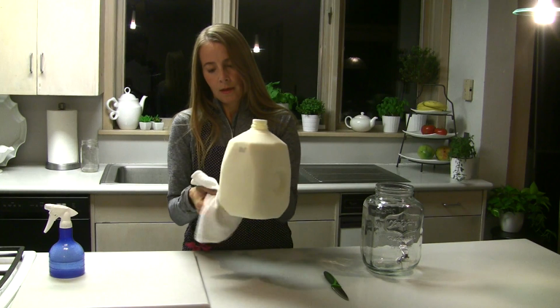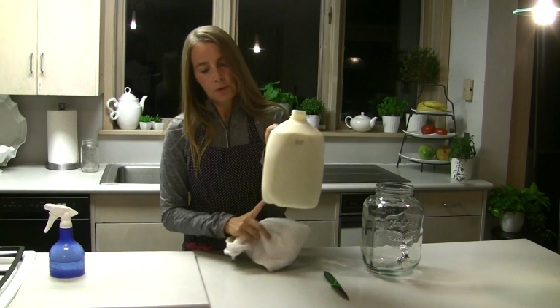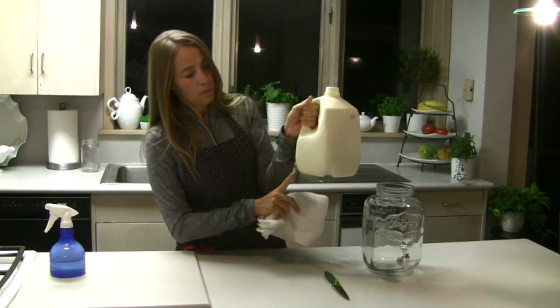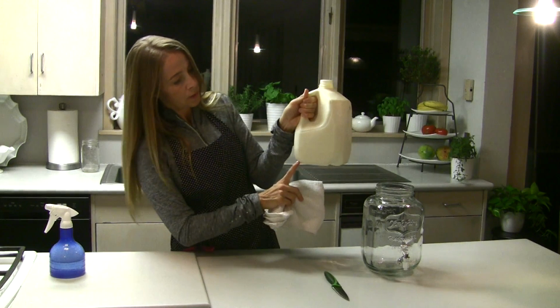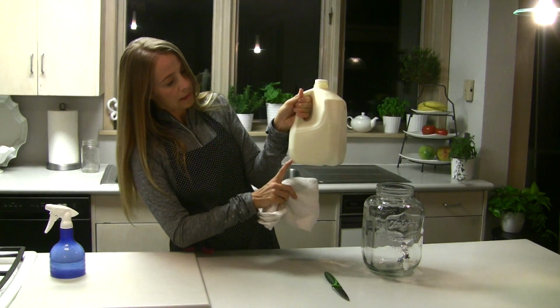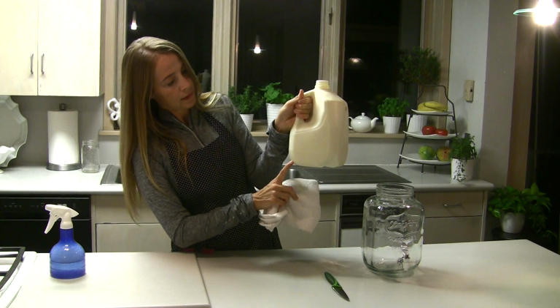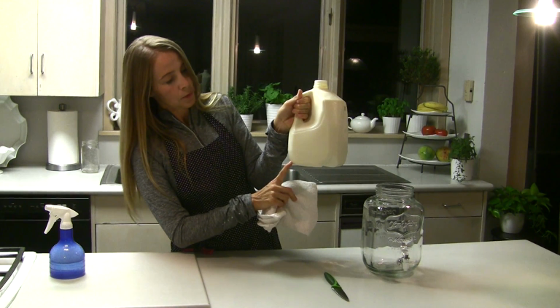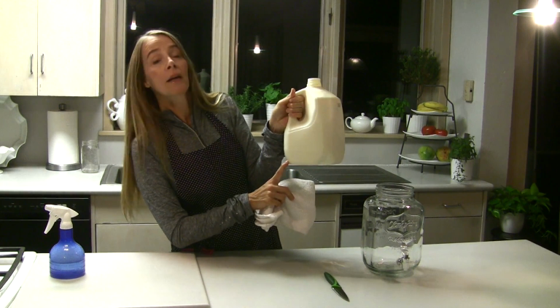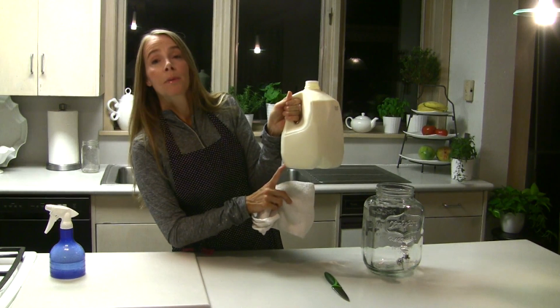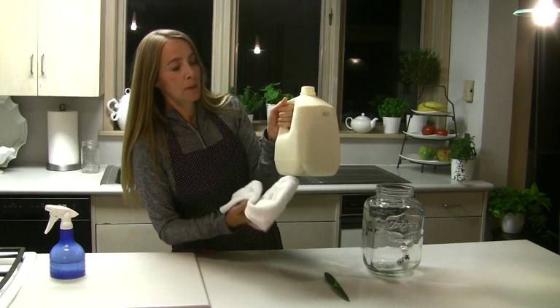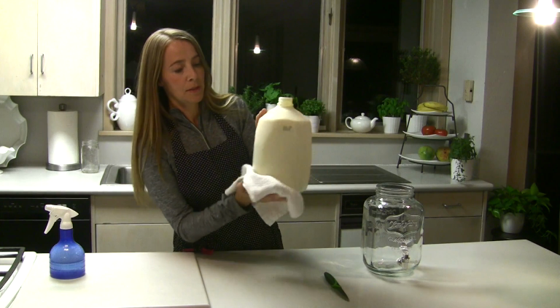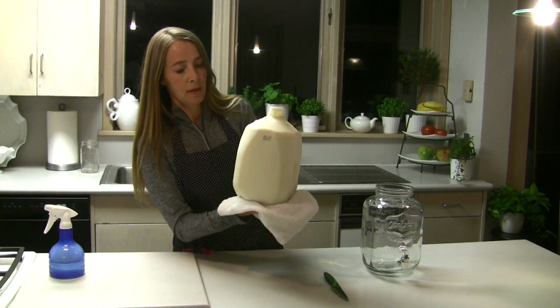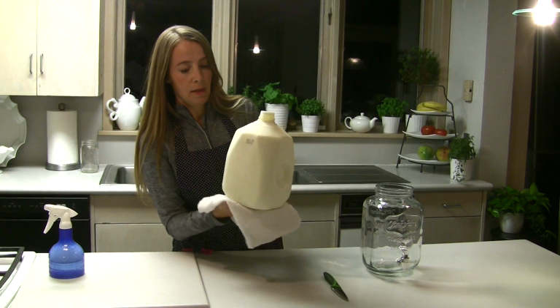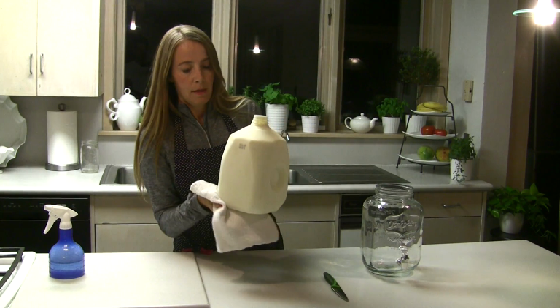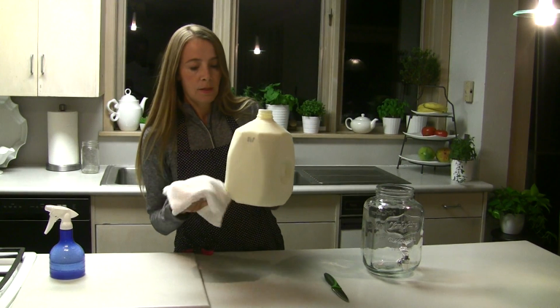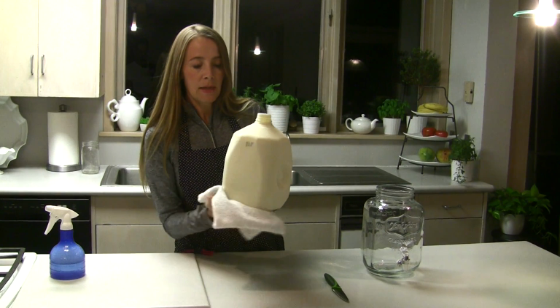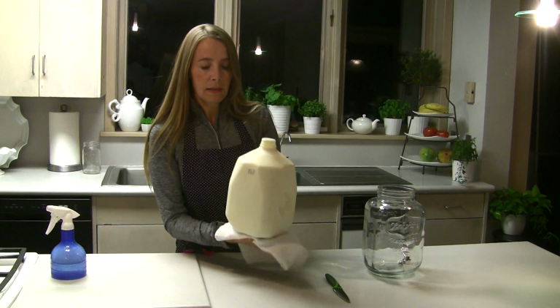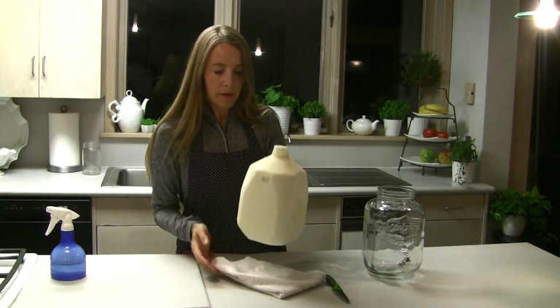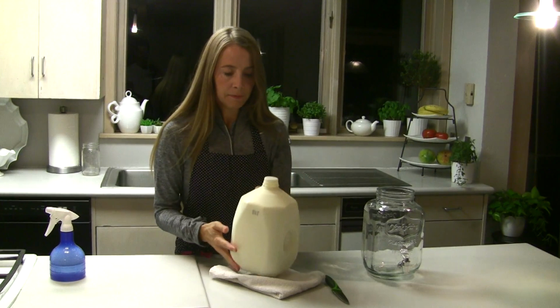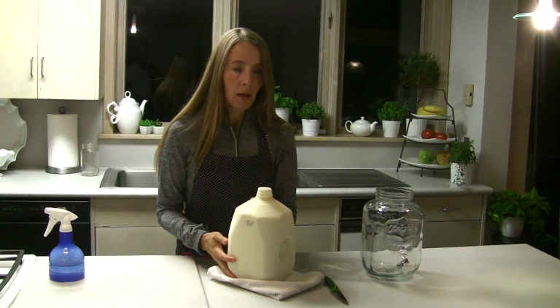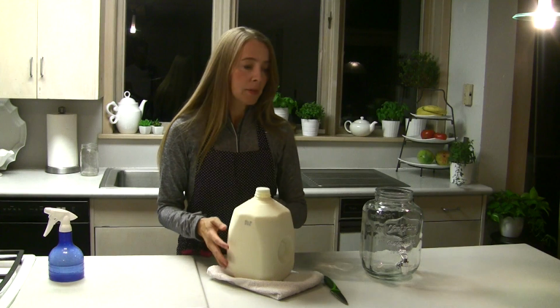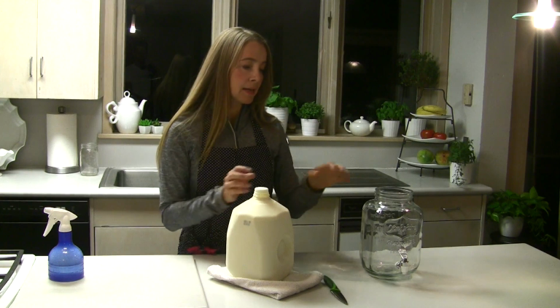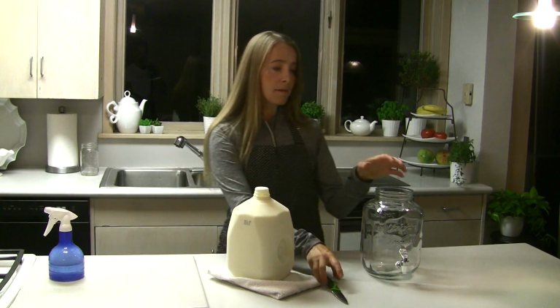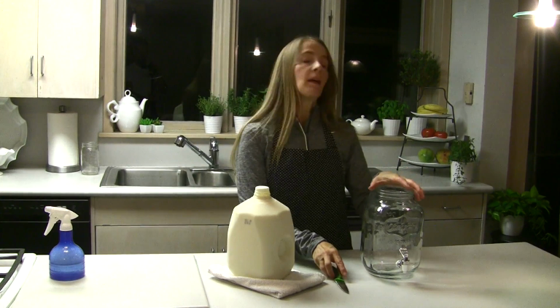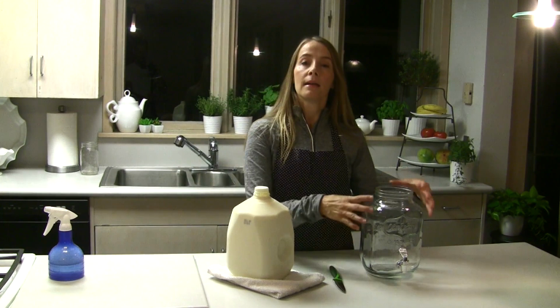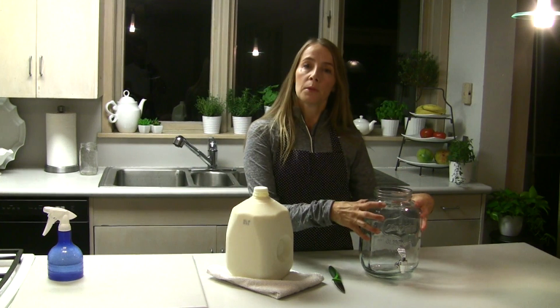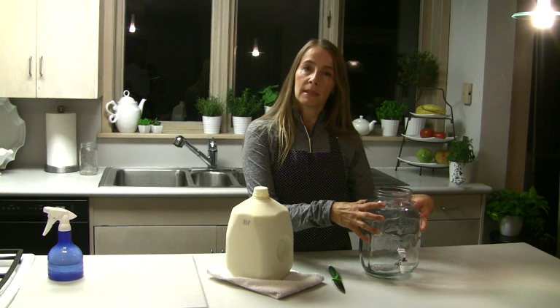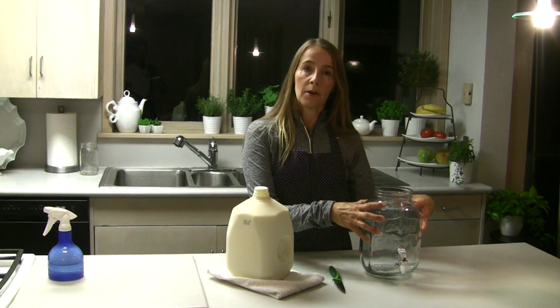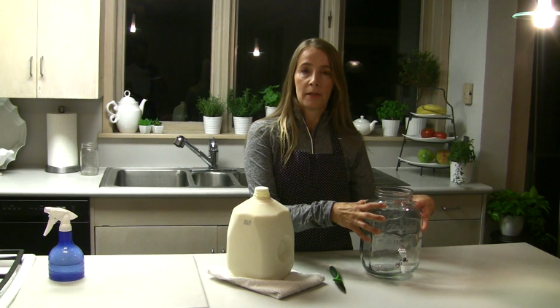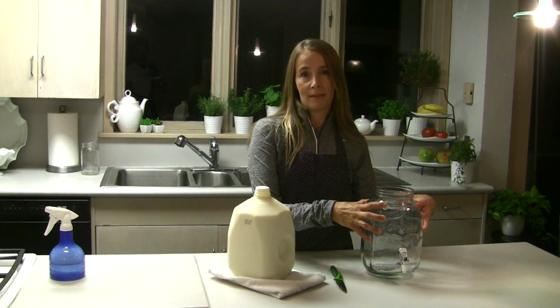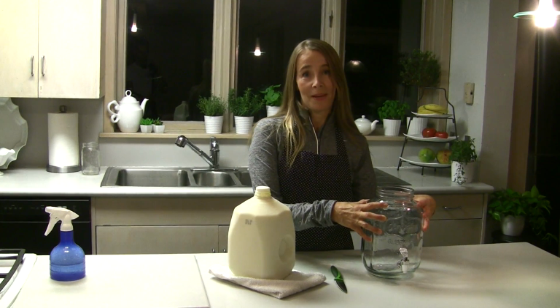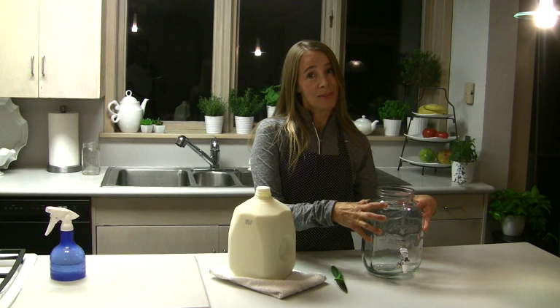I'm mostly going to clean this little corner here — that's where I'm going to pierce the jug. Once I have that cleaned off, I'm going to take a knife and some sort of container over to the sink.